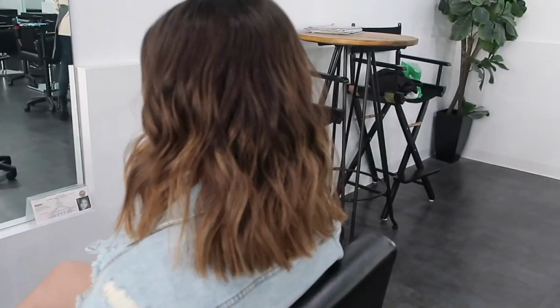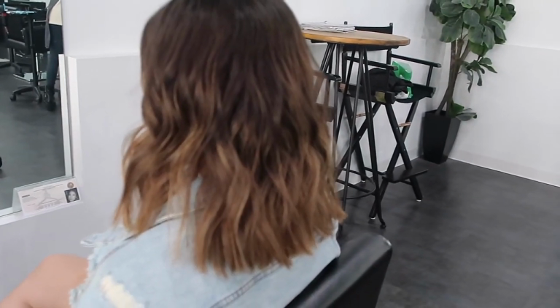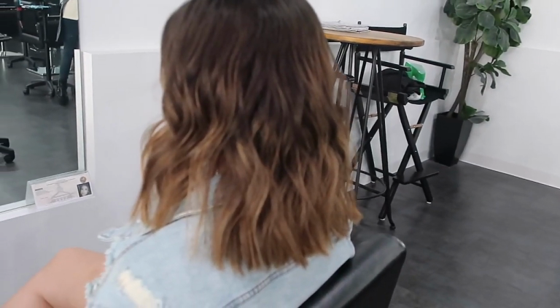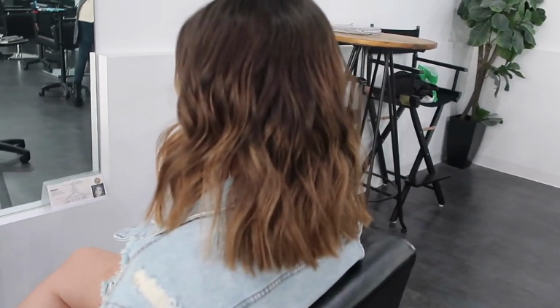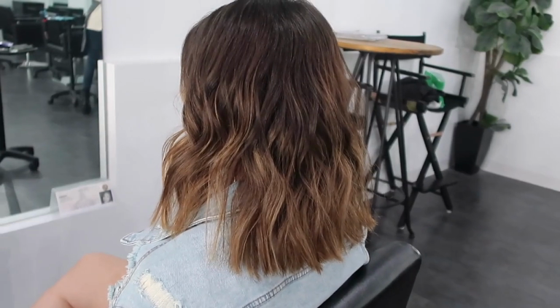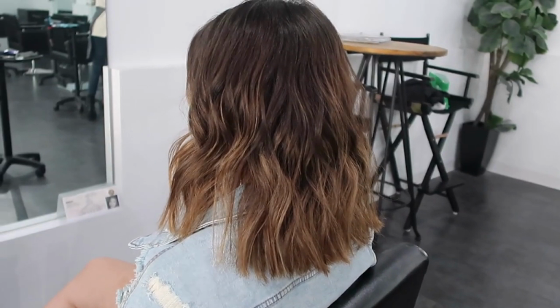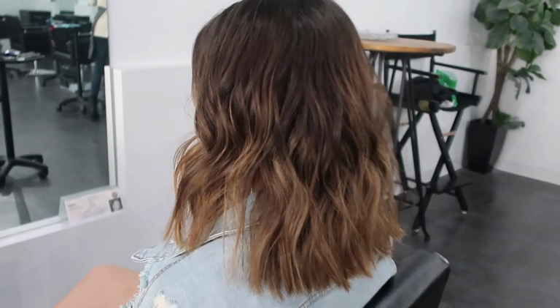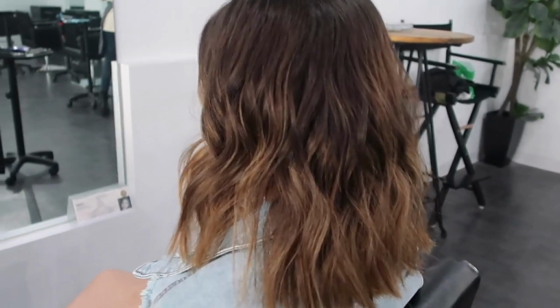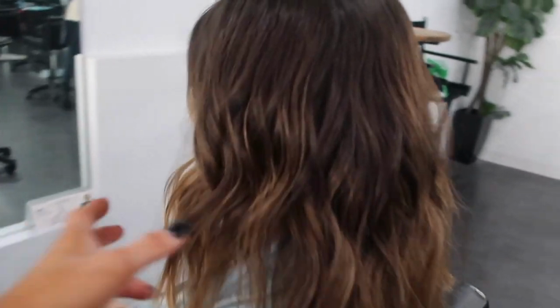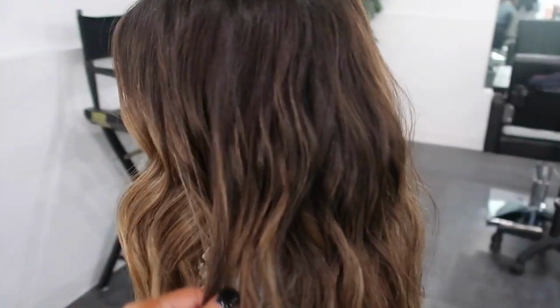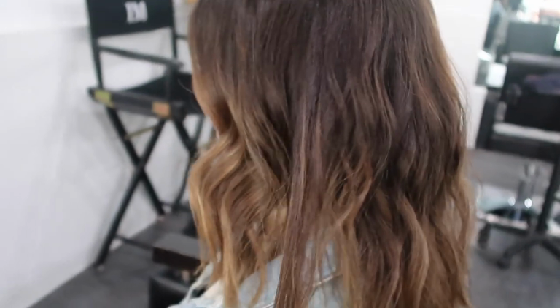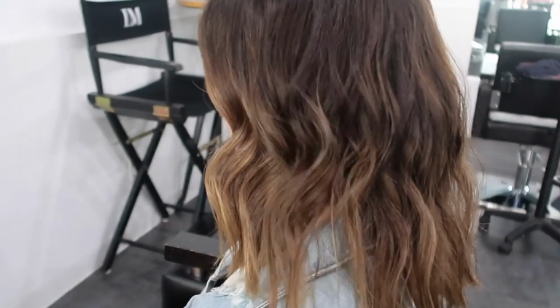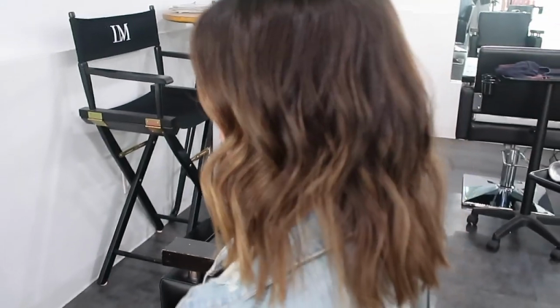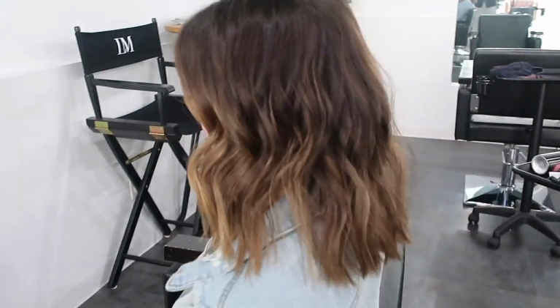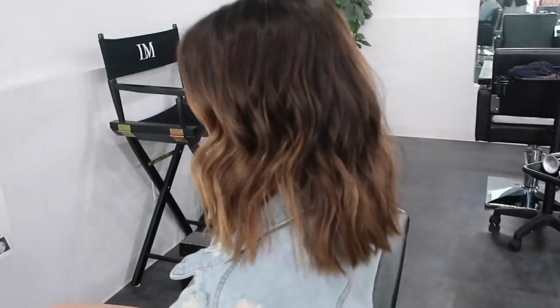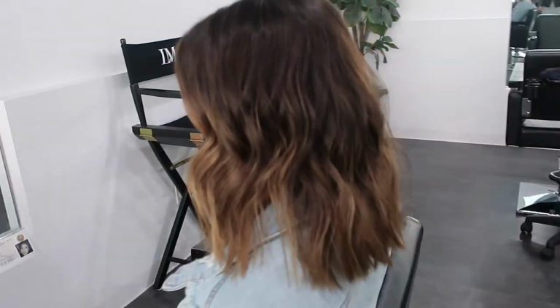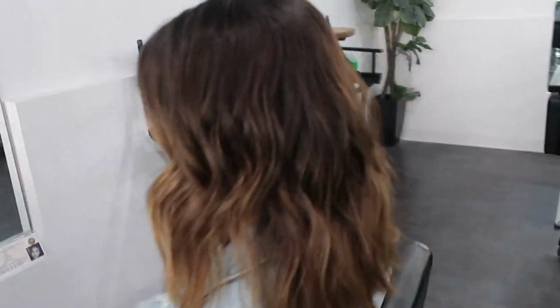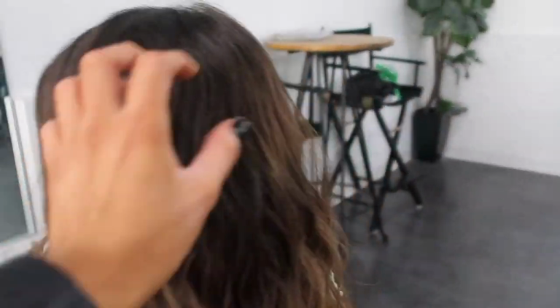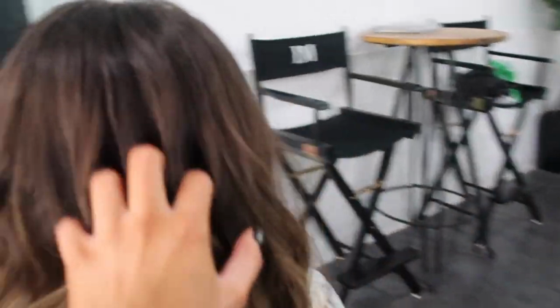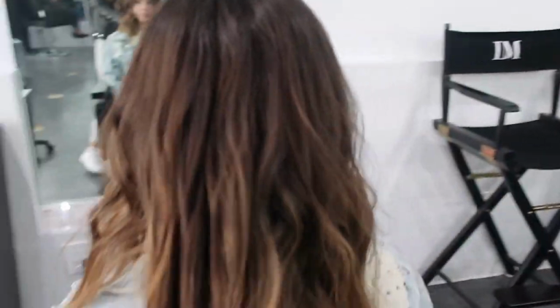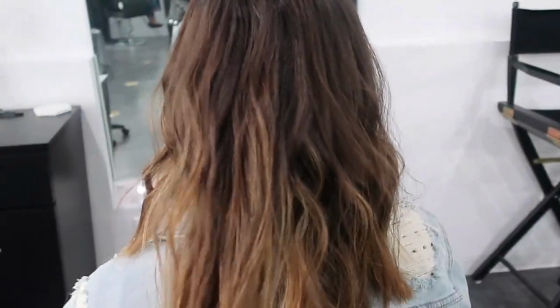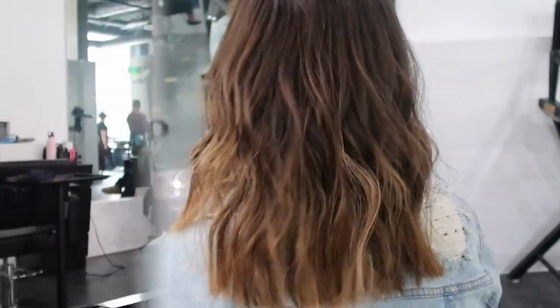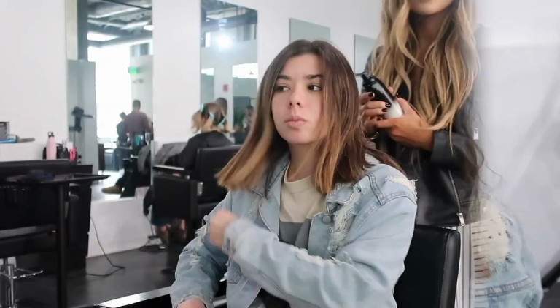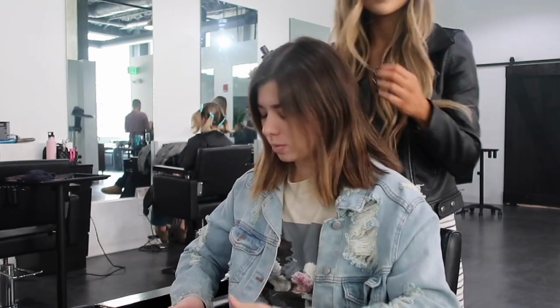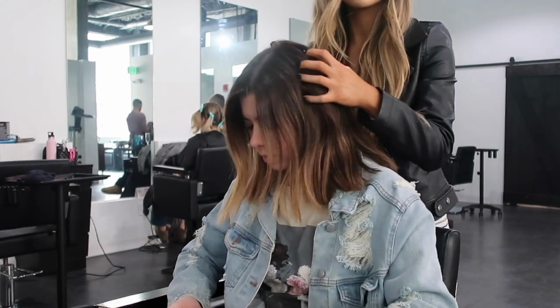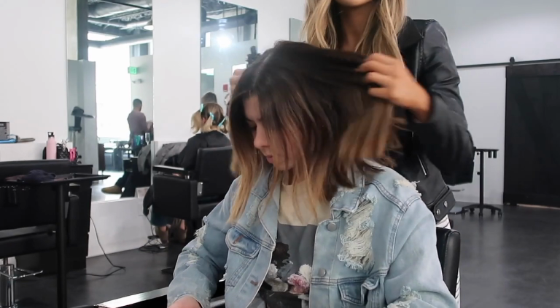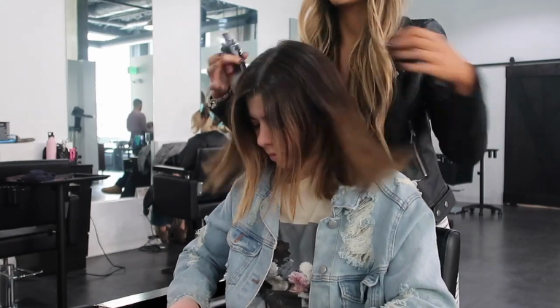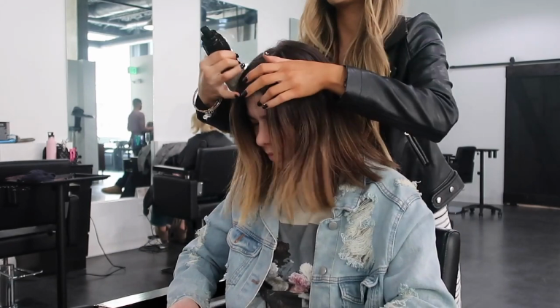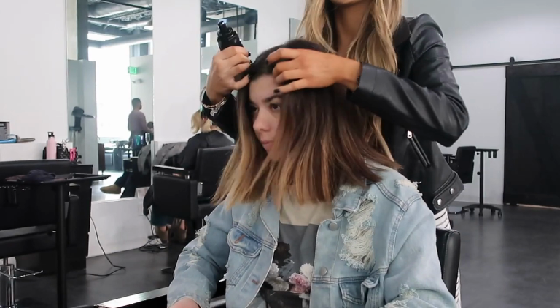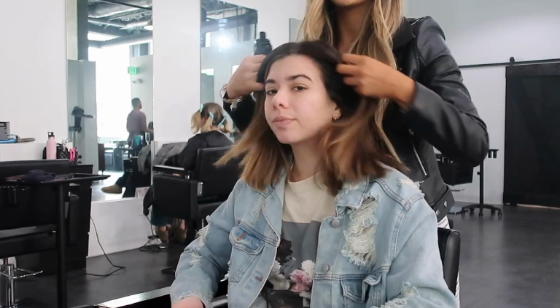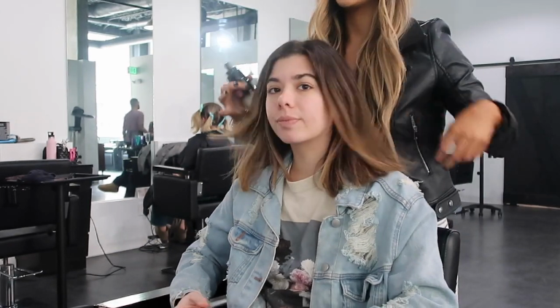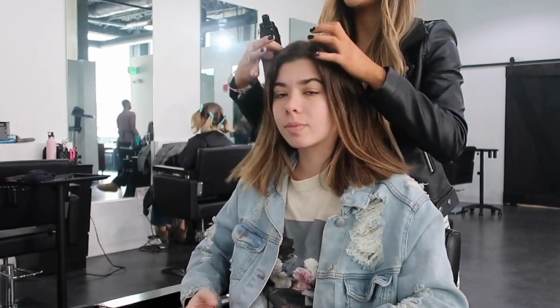Hey guys, welcome back! In today's video we're going to be doing a little tutorial on how to achieve beach waves on short hair. If you guys are interested, just keep on watching.